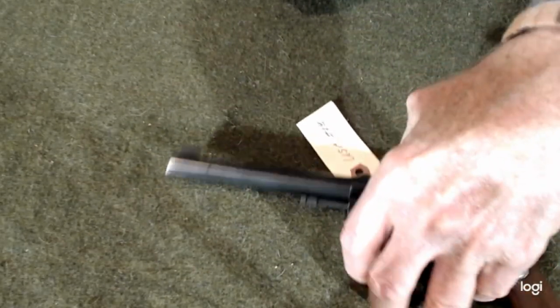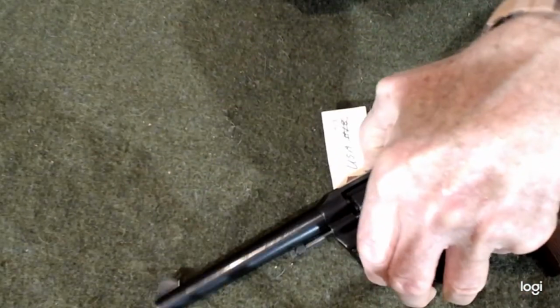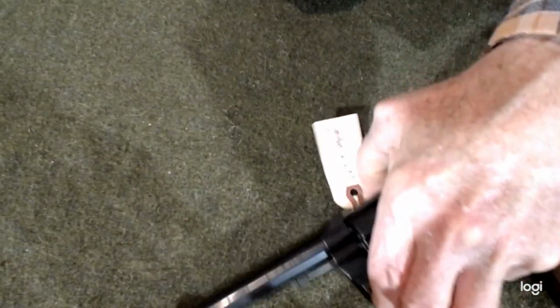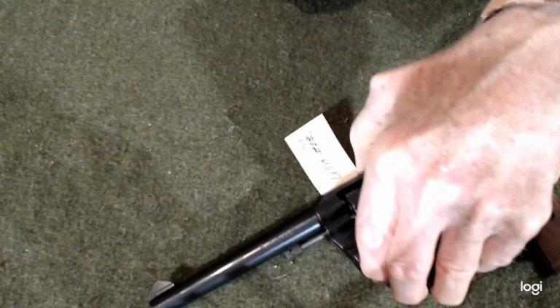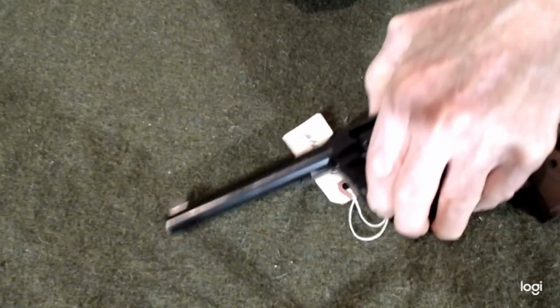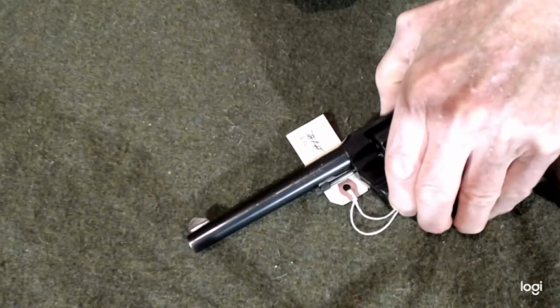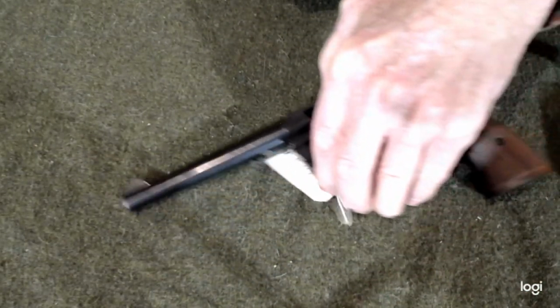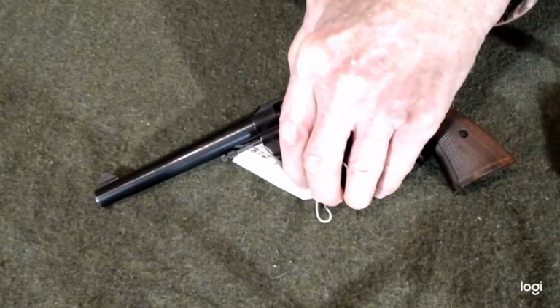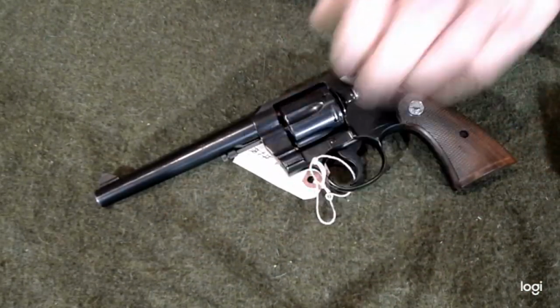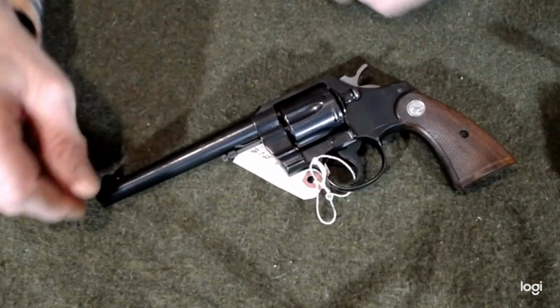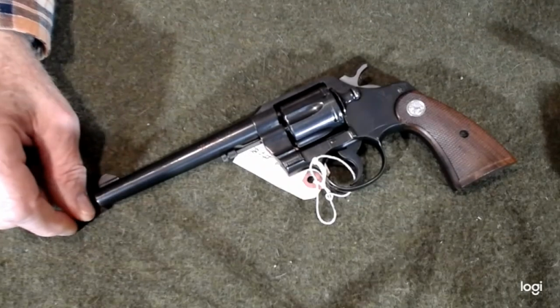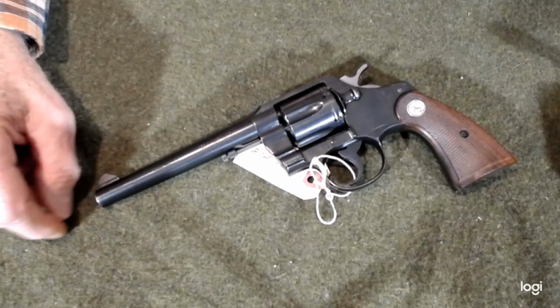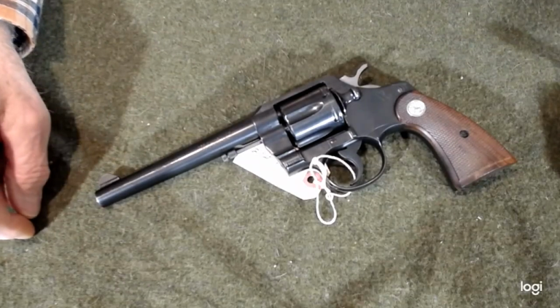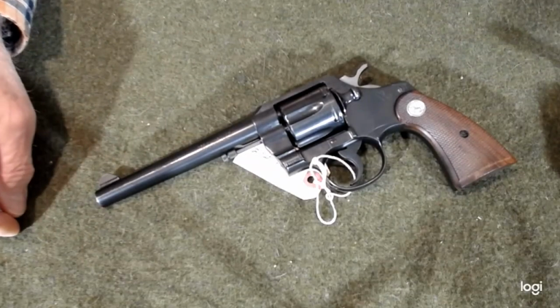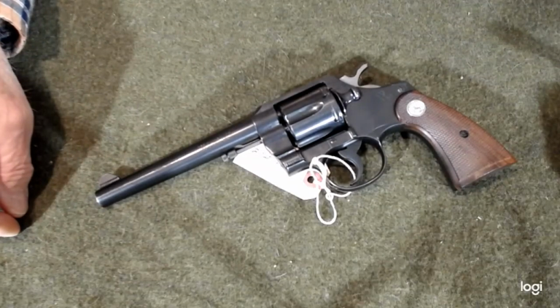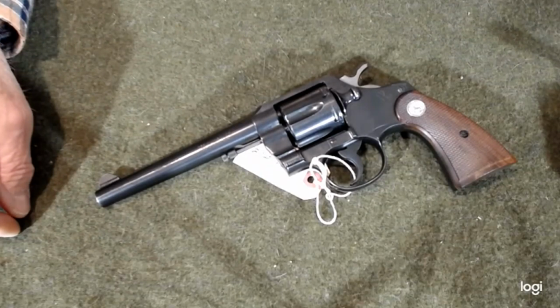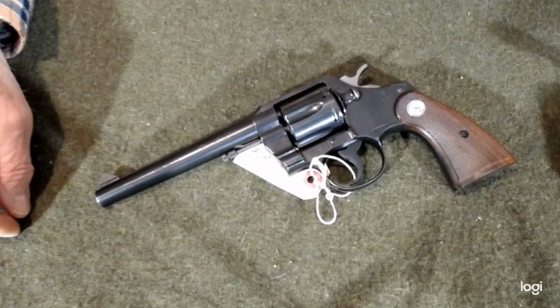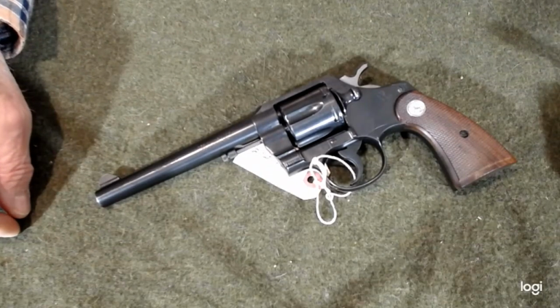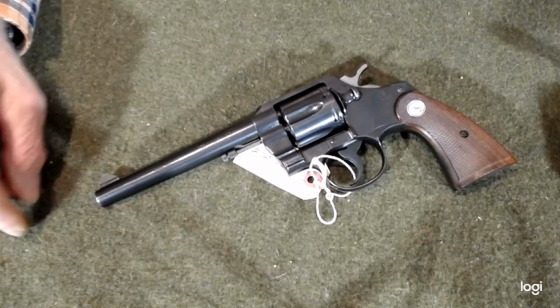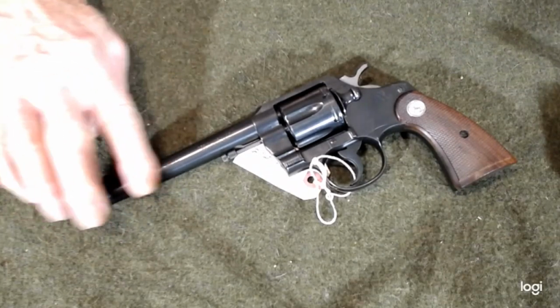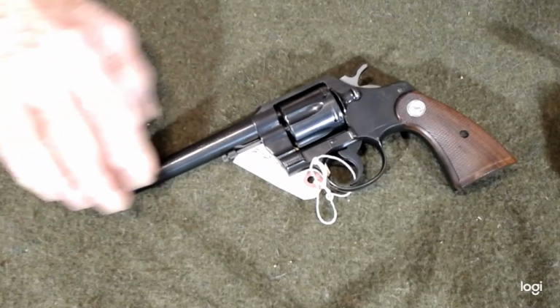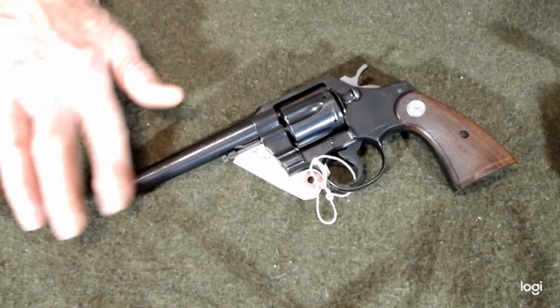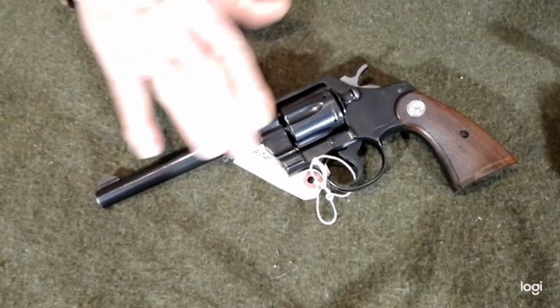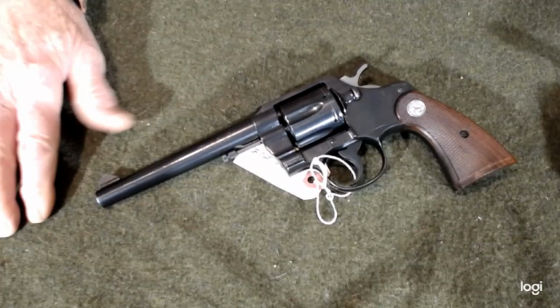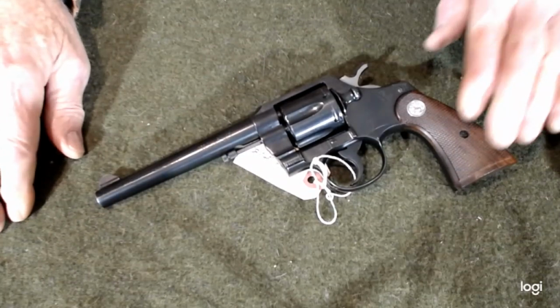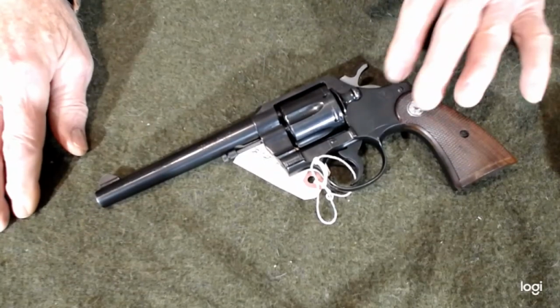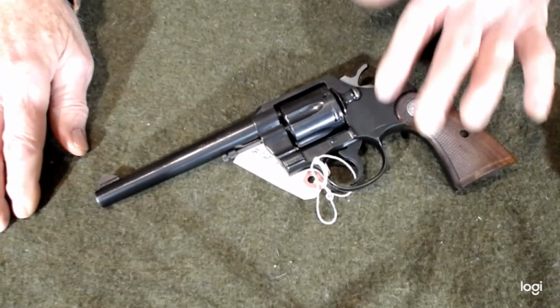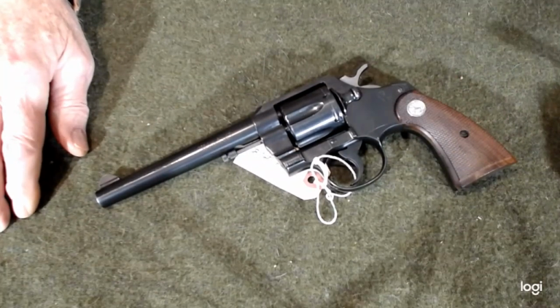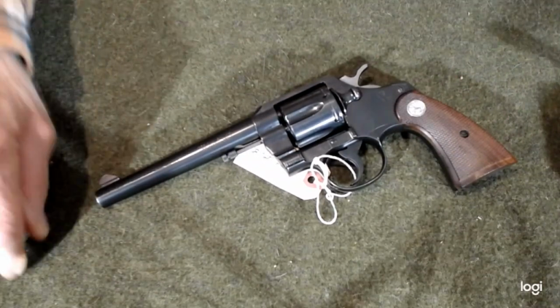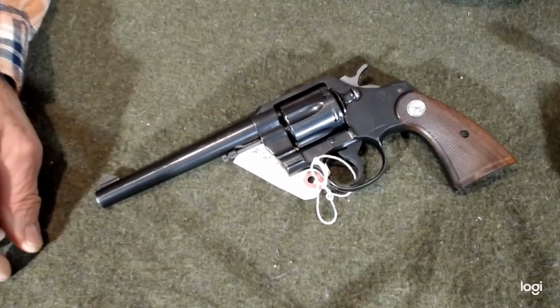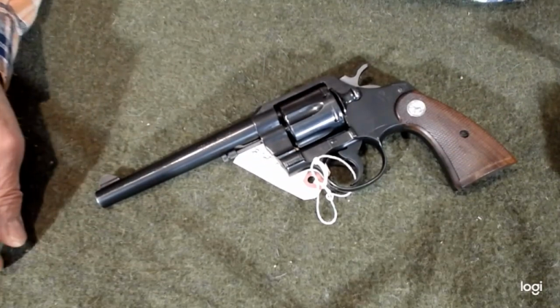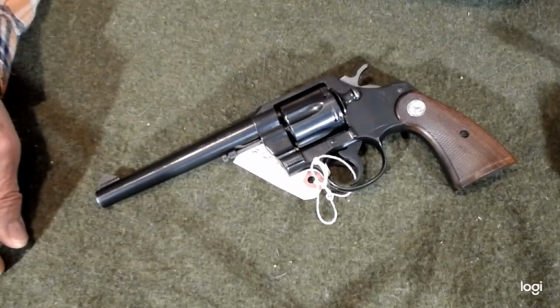We can see that this firearm is extremely nice — no nicks, no scratches, no dents. Nice and shiny and bright. Typical Colt quality.